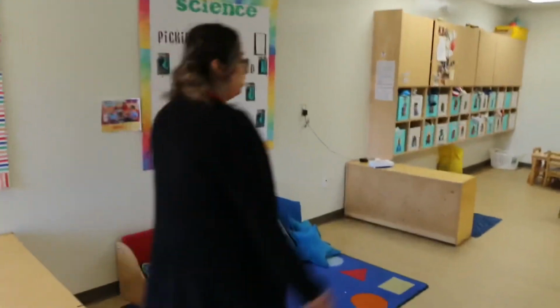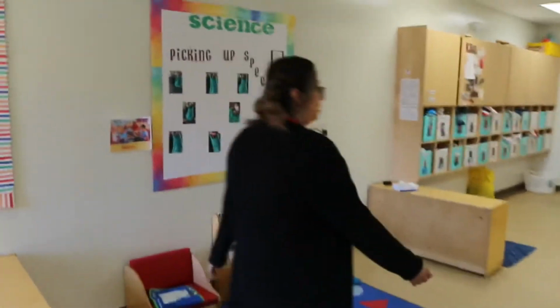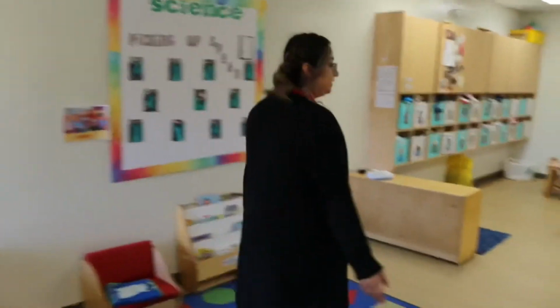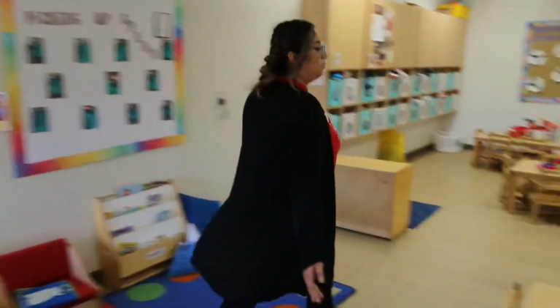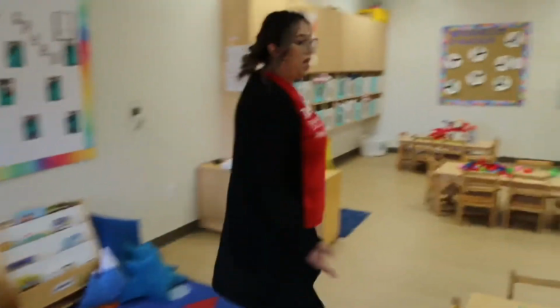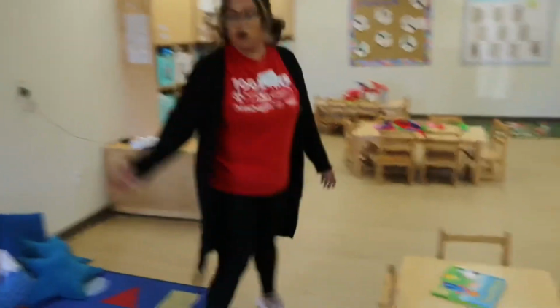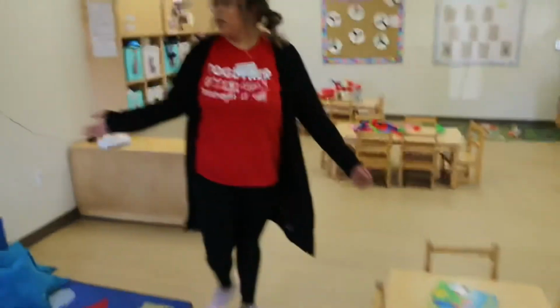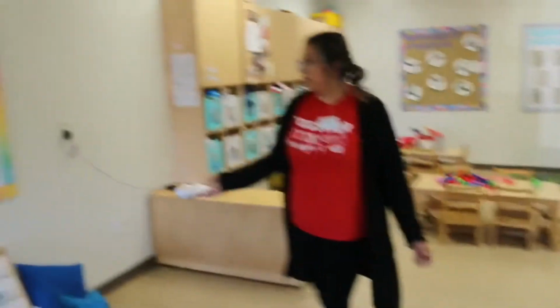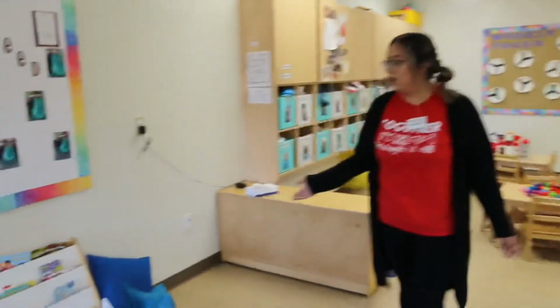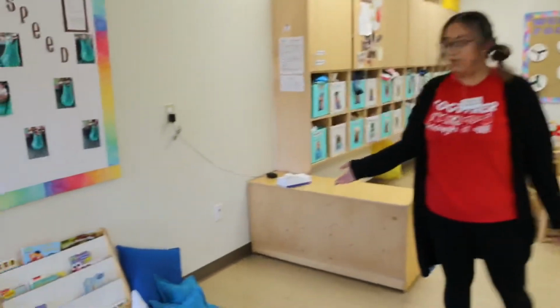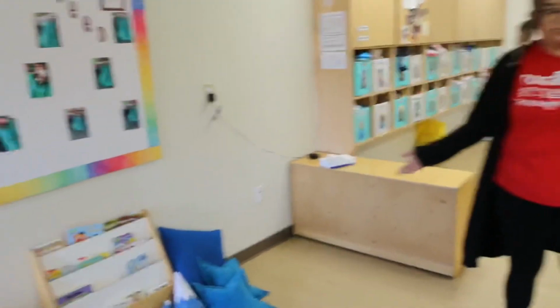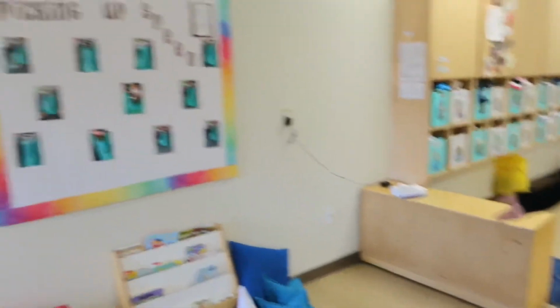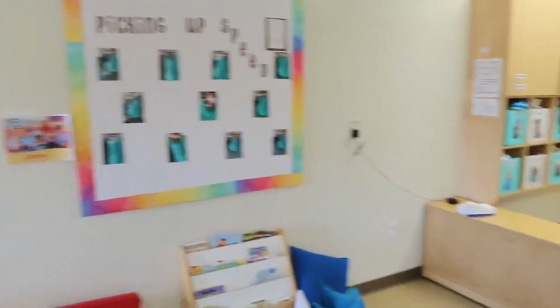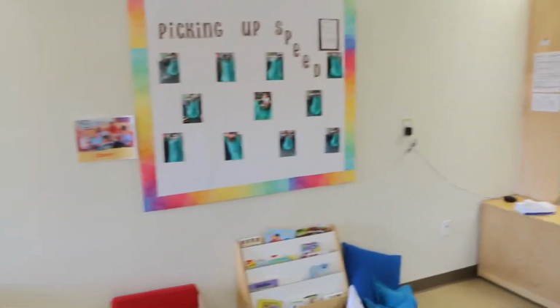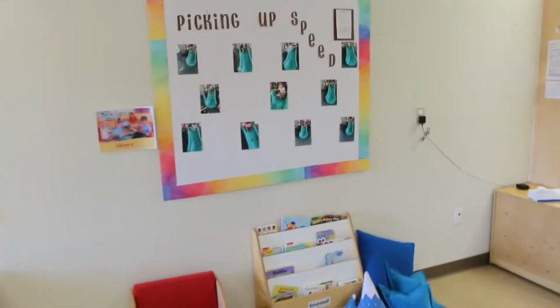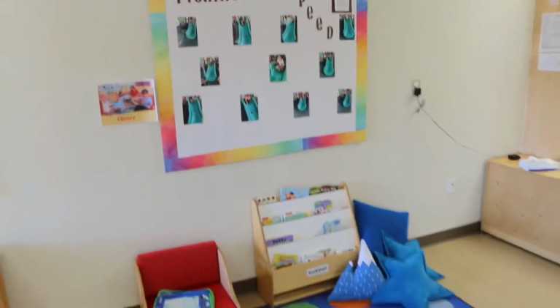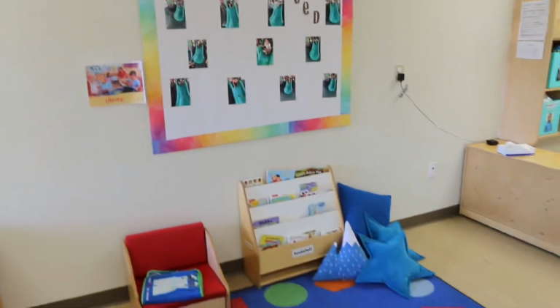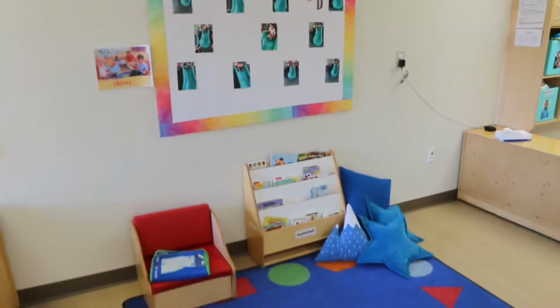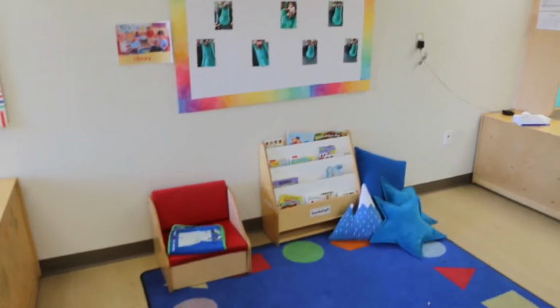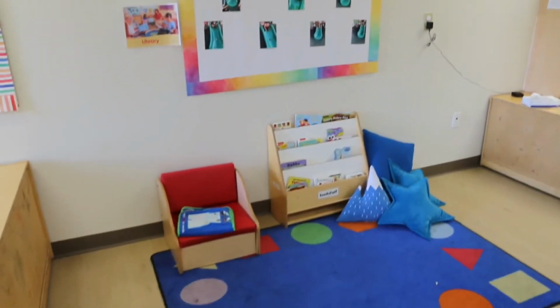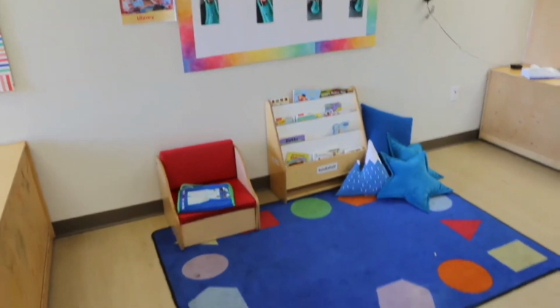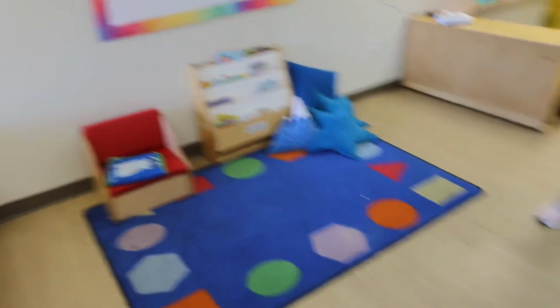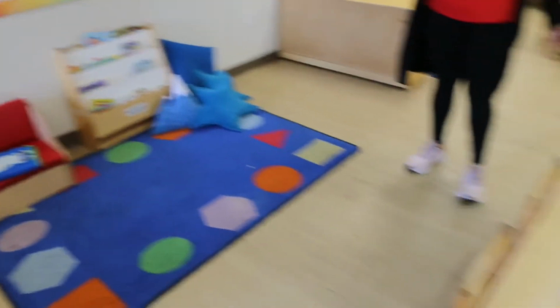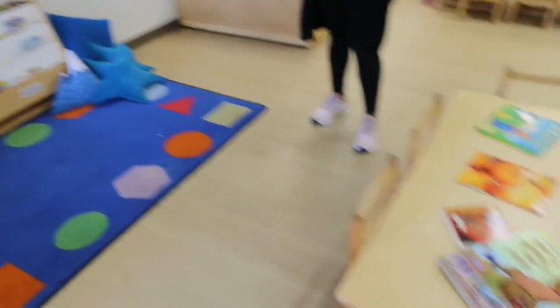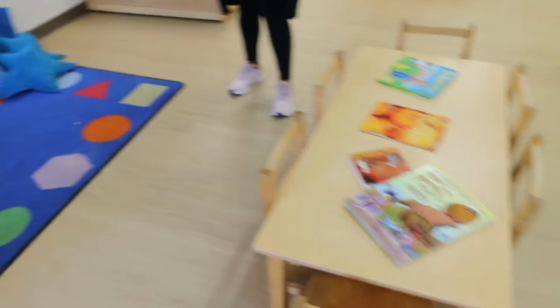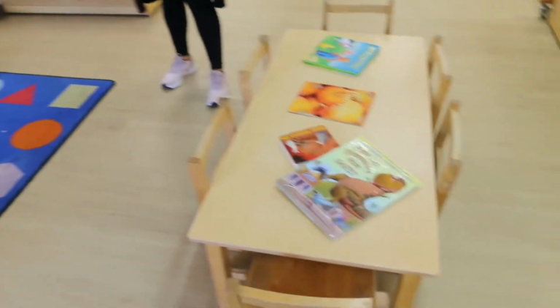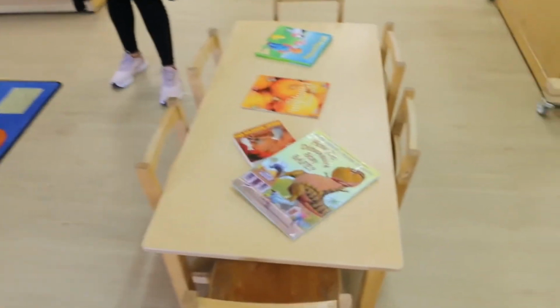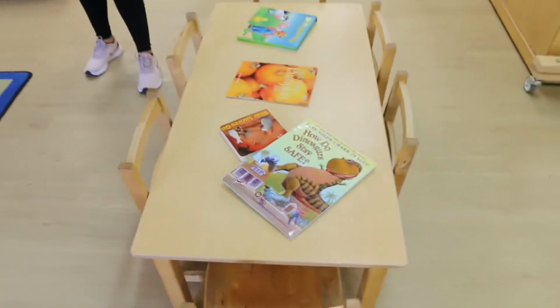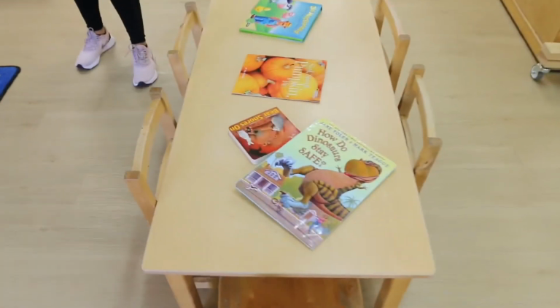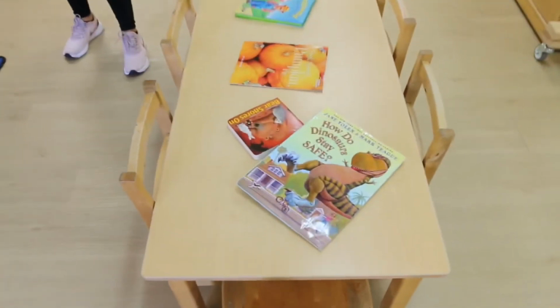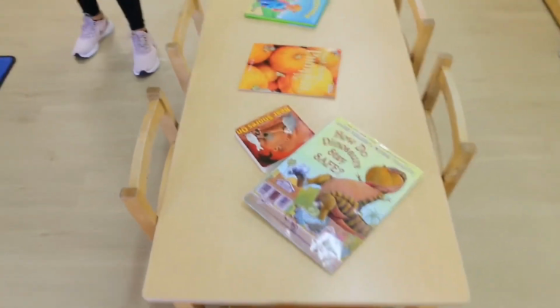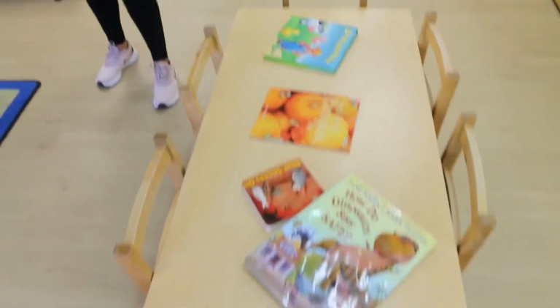On this side we have our library, our reading center. We have plenty of books and pillows for them to get comfy and read their books. We have more books on the tables.